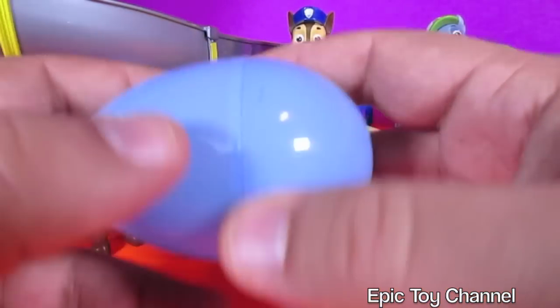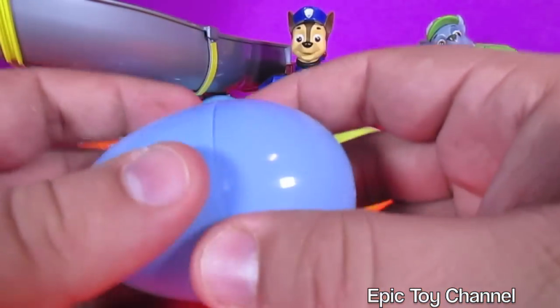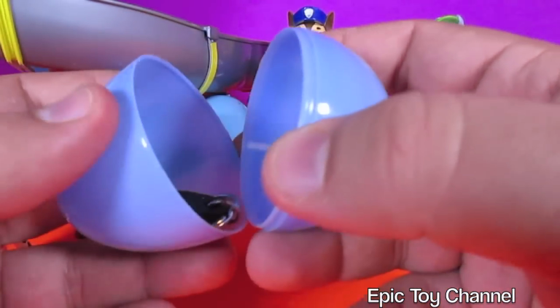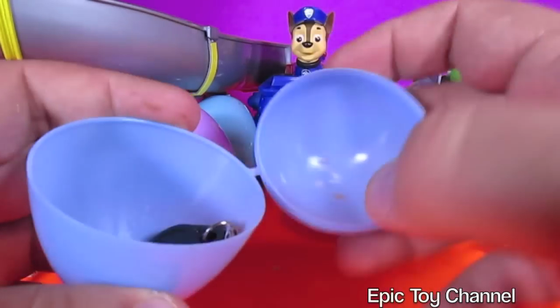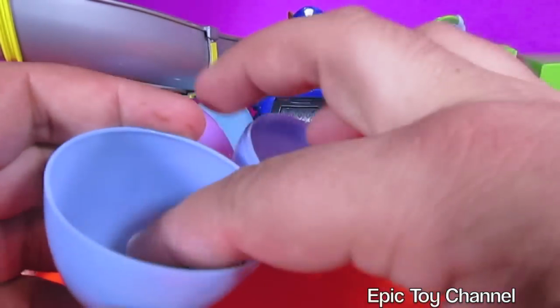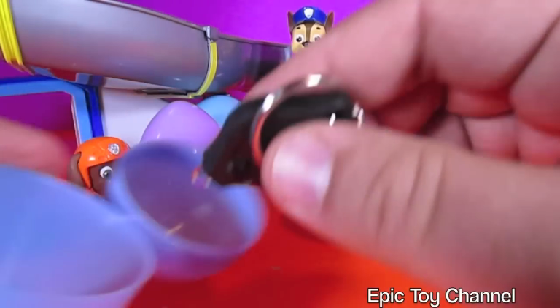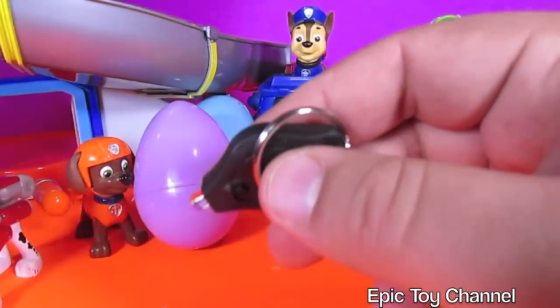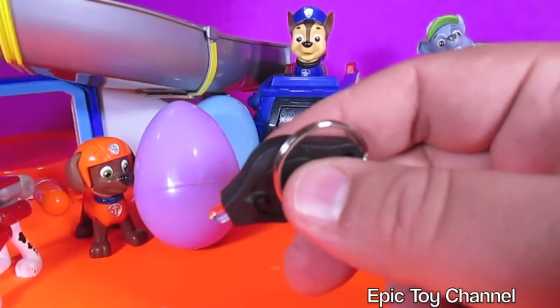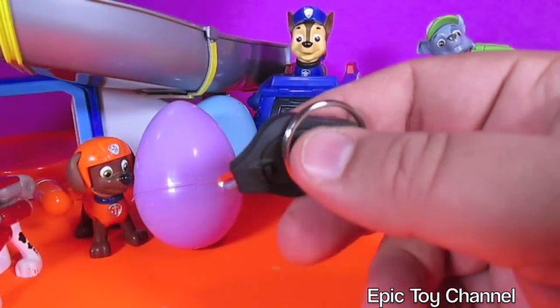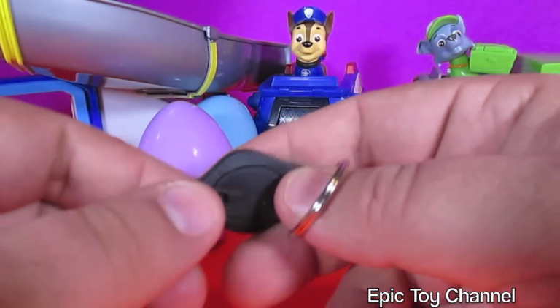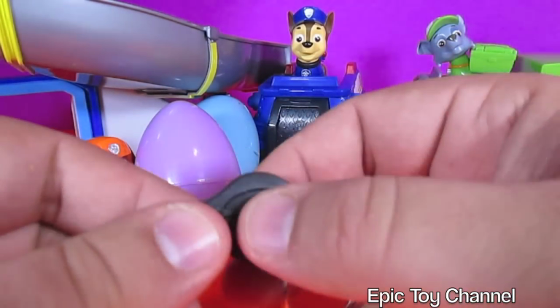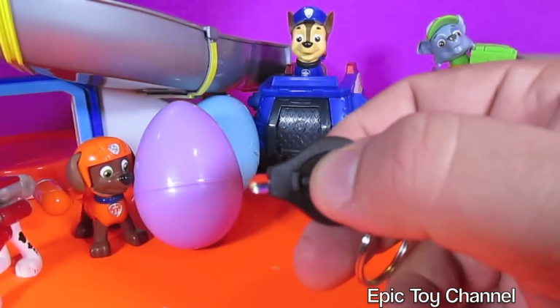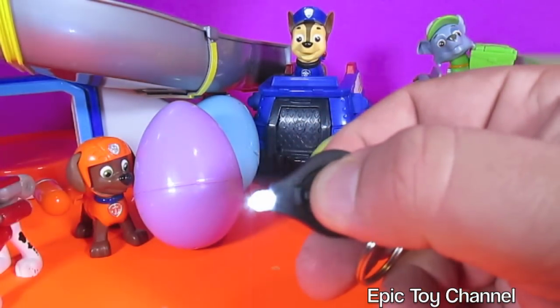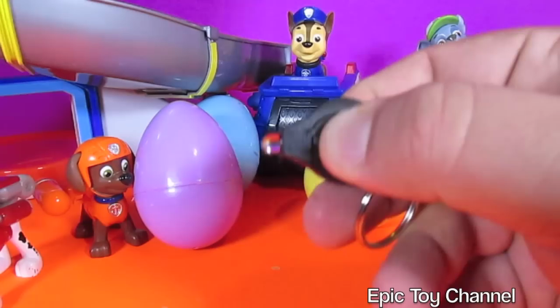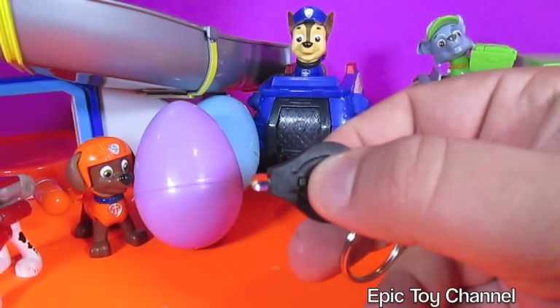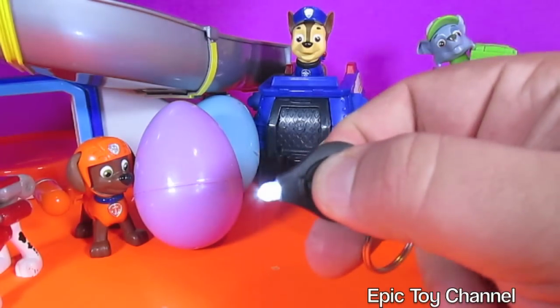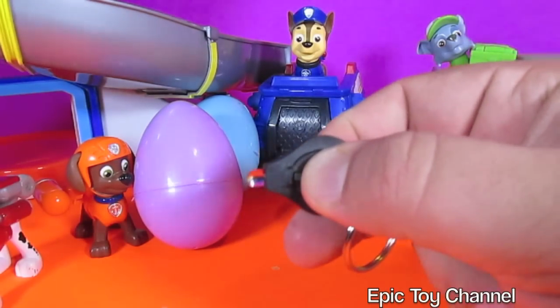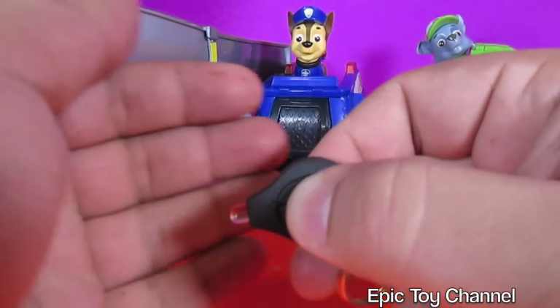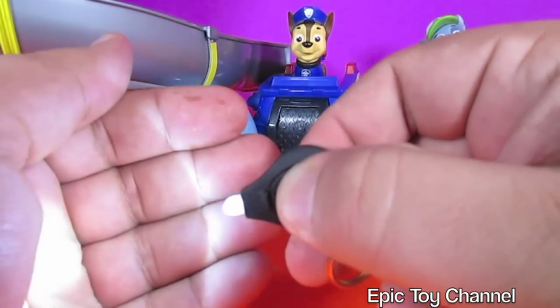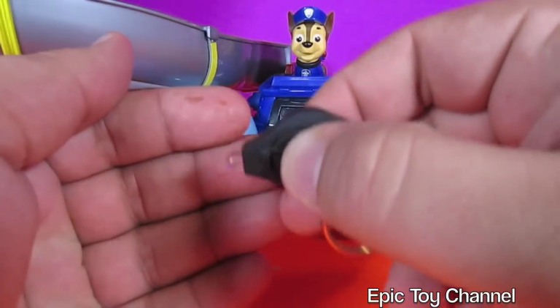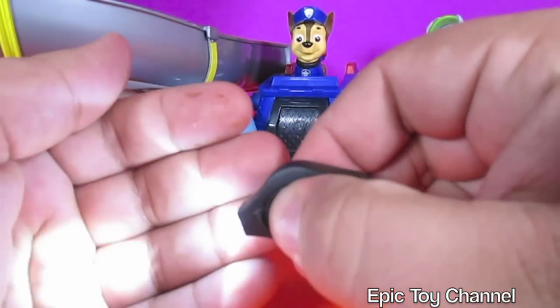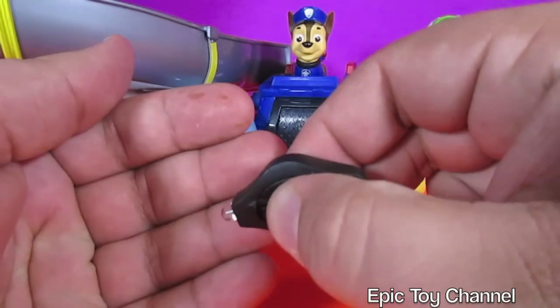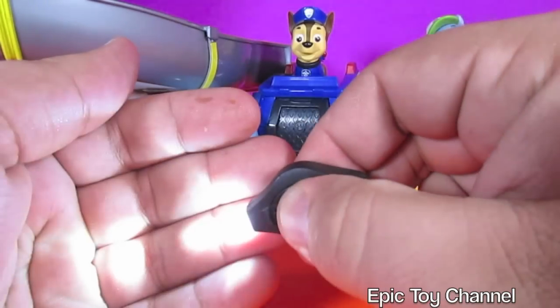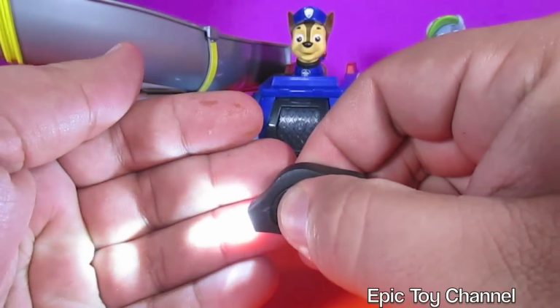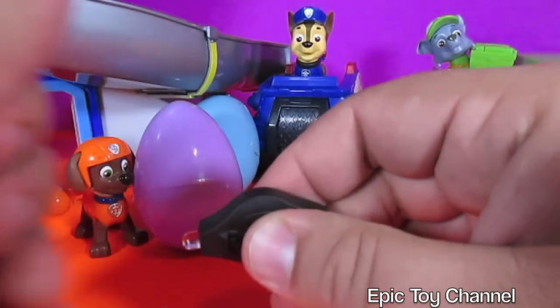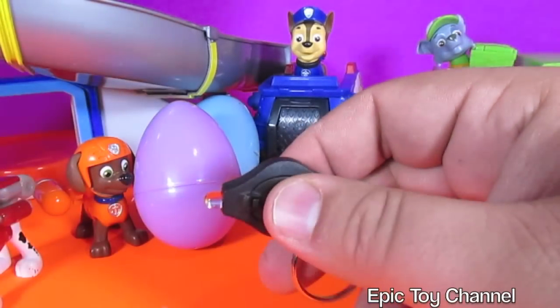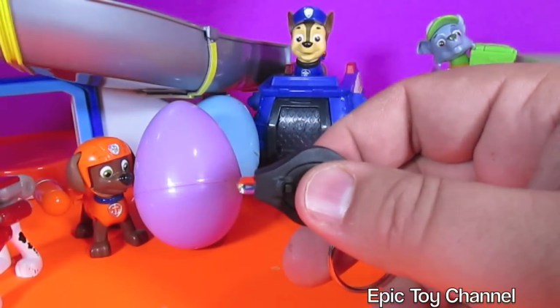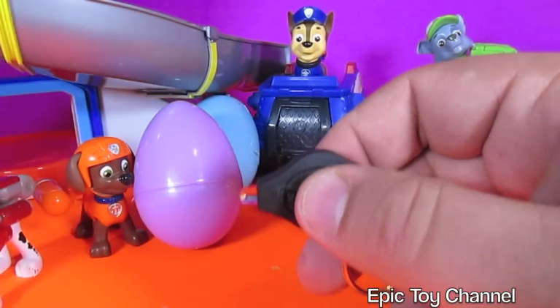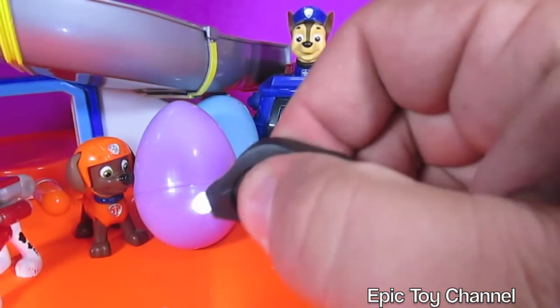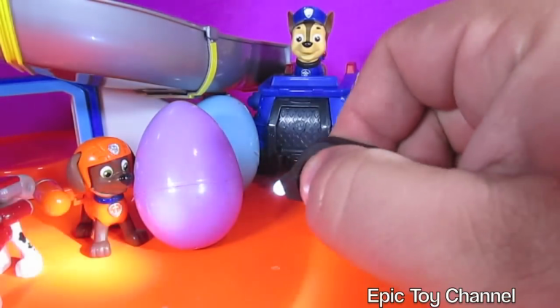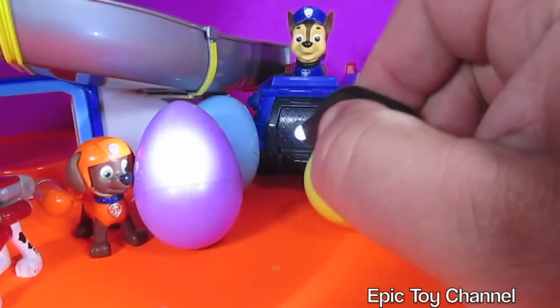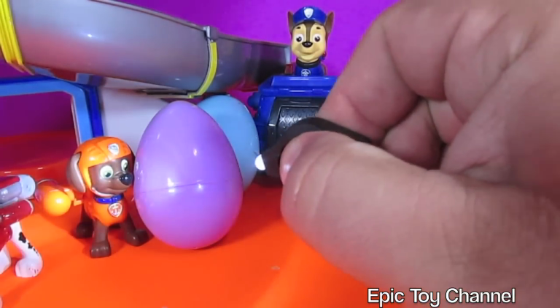Let's see what's in here. Another keychain, but this one's a flashlight. You push on it and it lights up. So you can have this by your bed at night, and if you got scared, you could just squeeze it and look around.